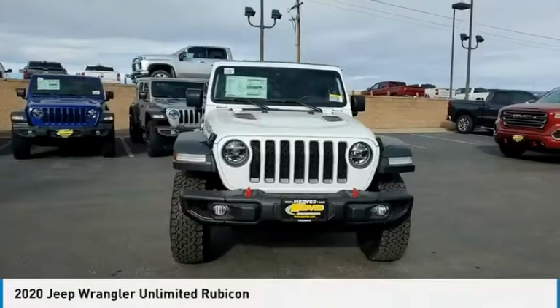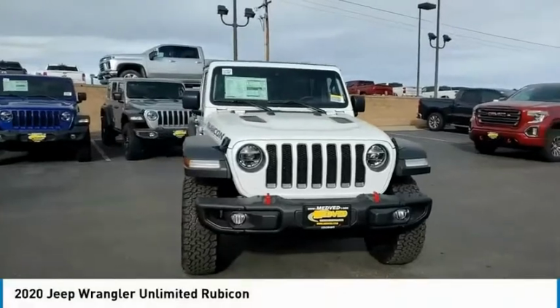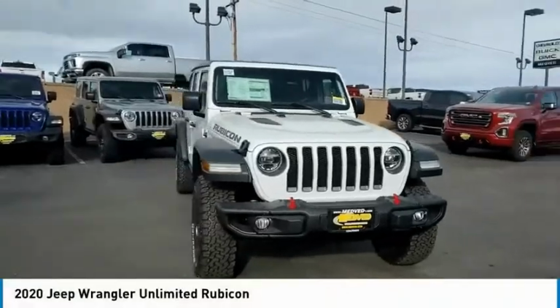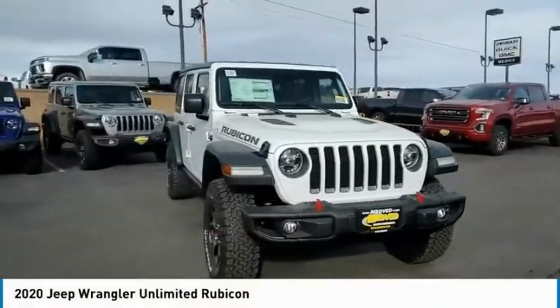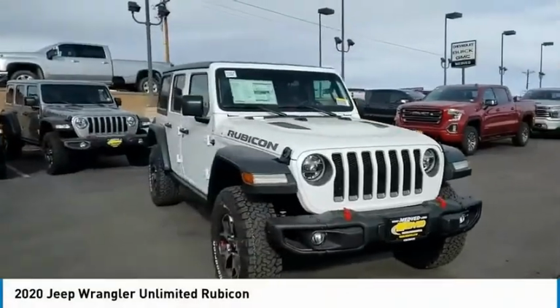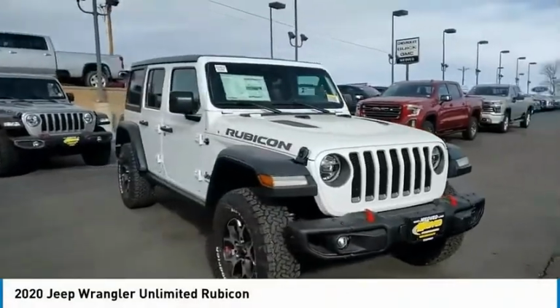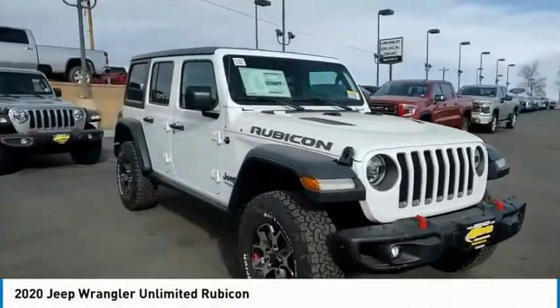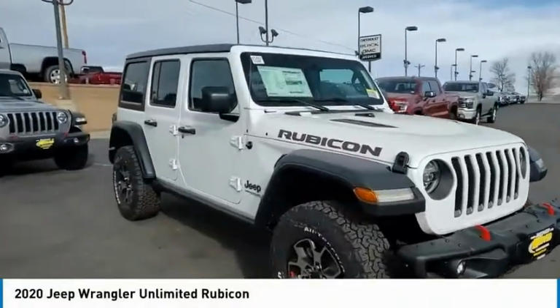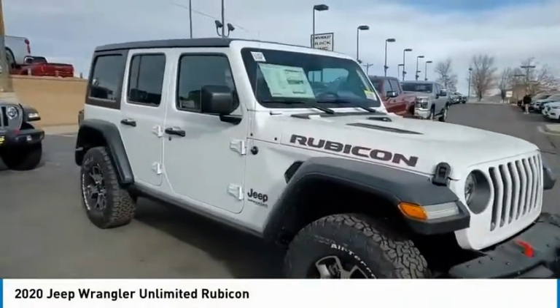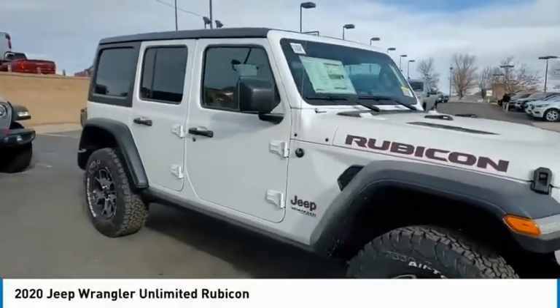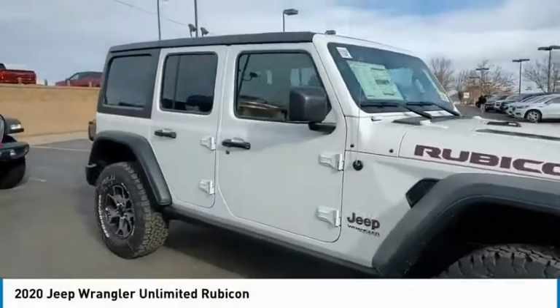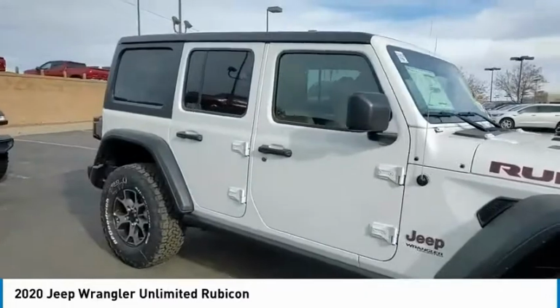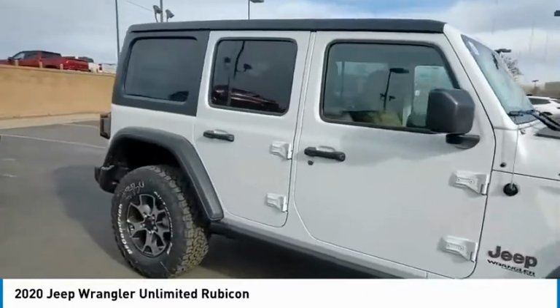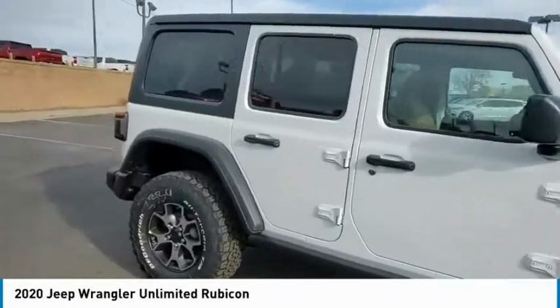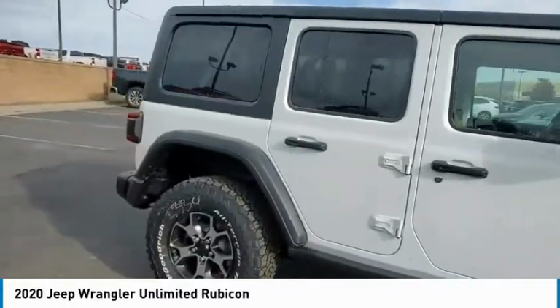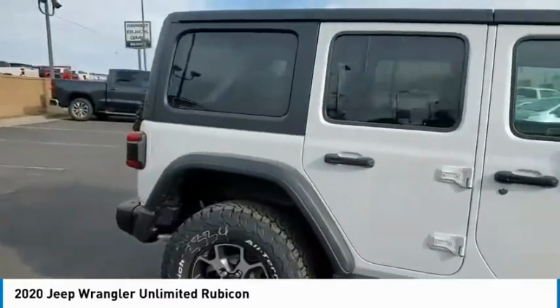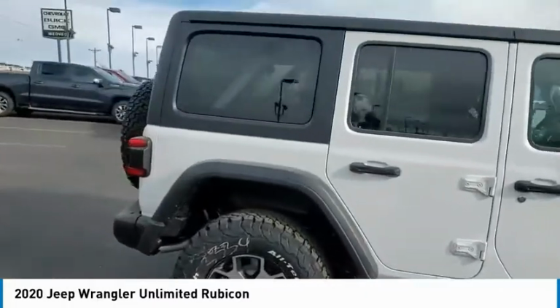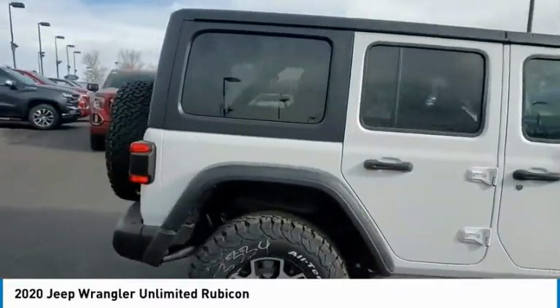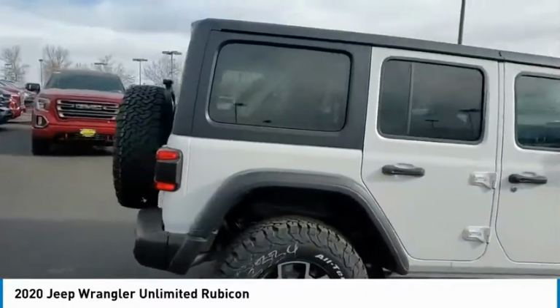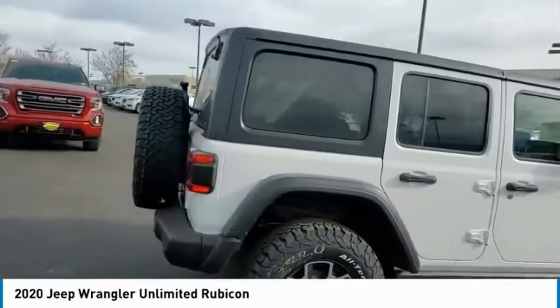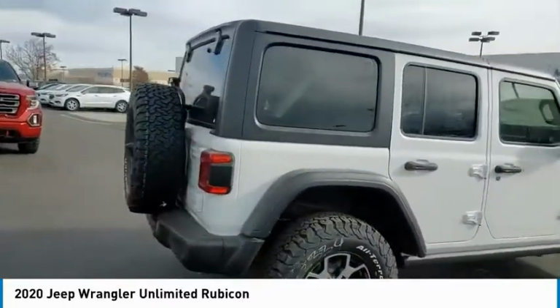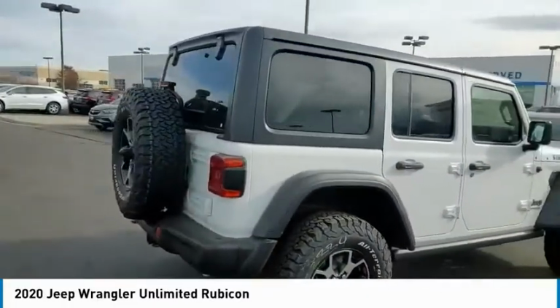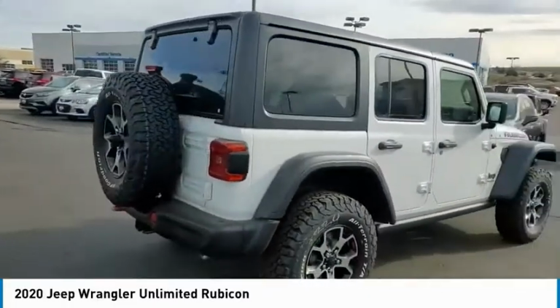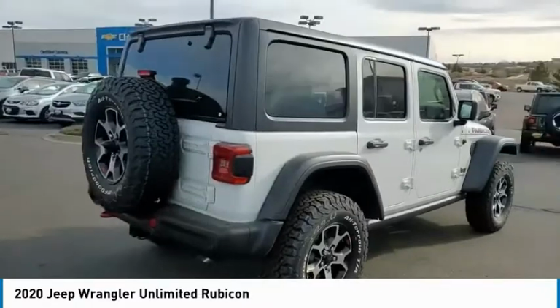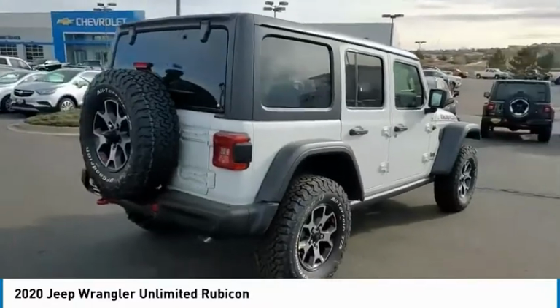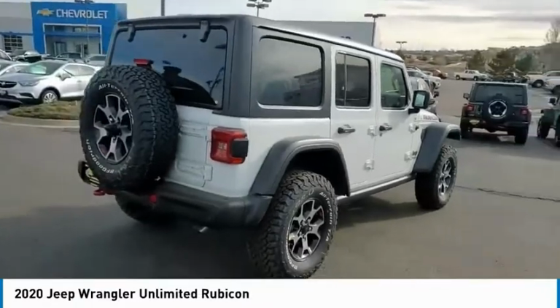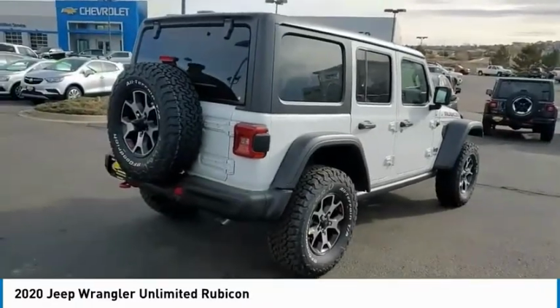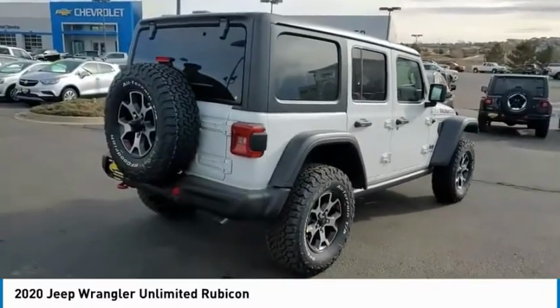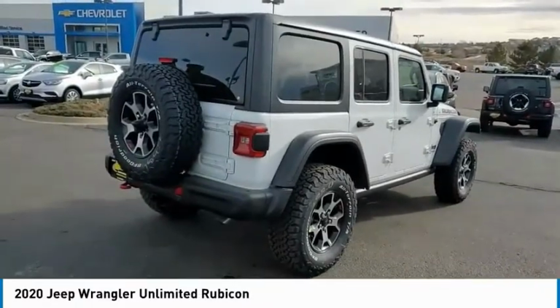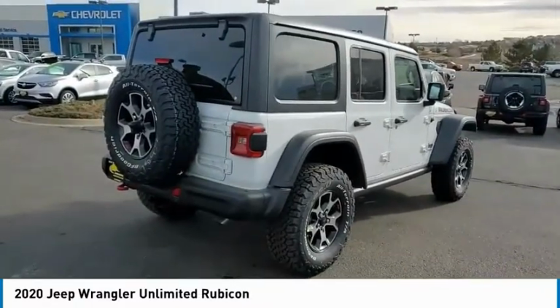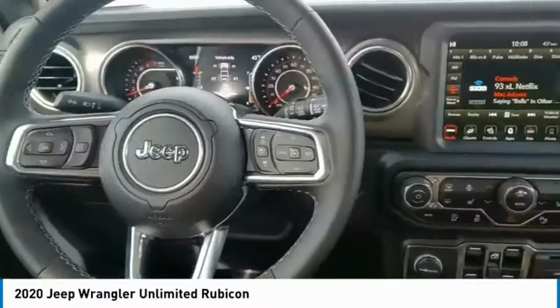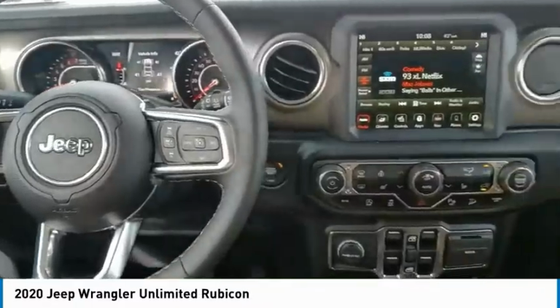We are pleased to show you the 2020 Wrangler. Few vehicles are better off-road than a Jeep Wrangler. This is the one that started it all — traceable to the original Jeep, the Wrangler is the very symbol of off-road capability.